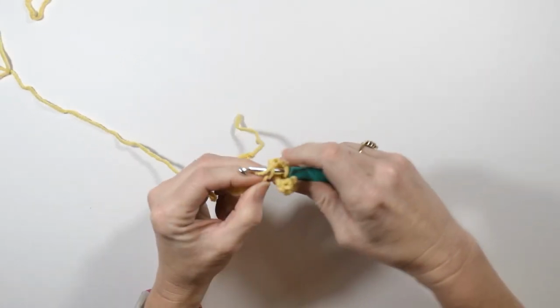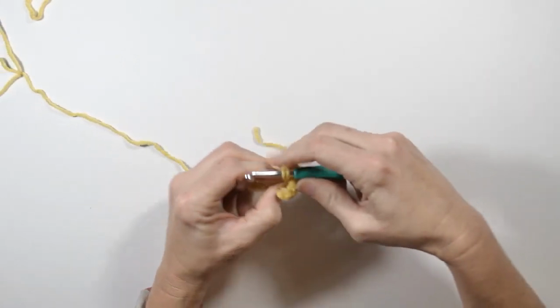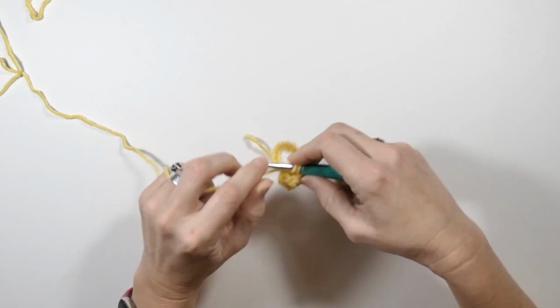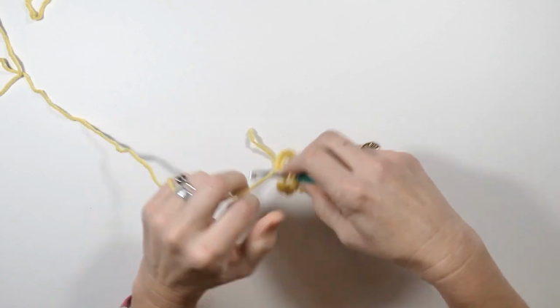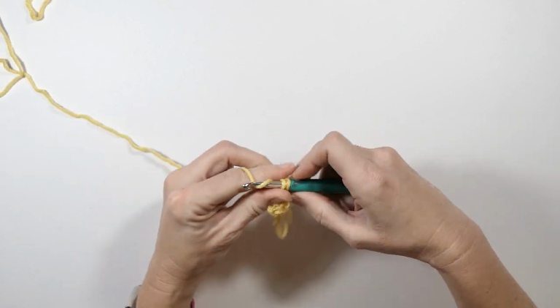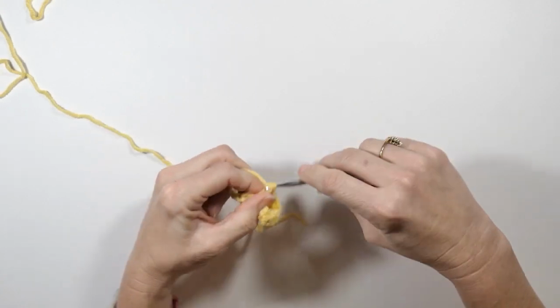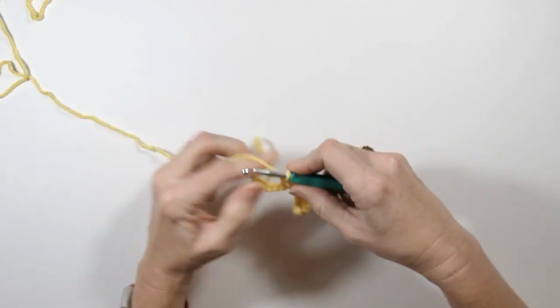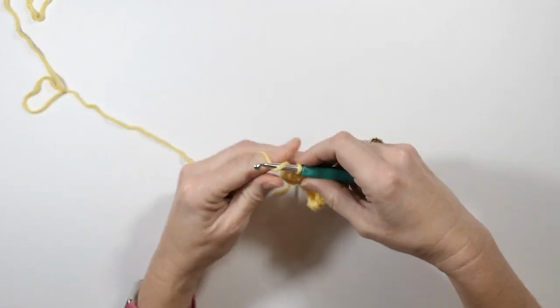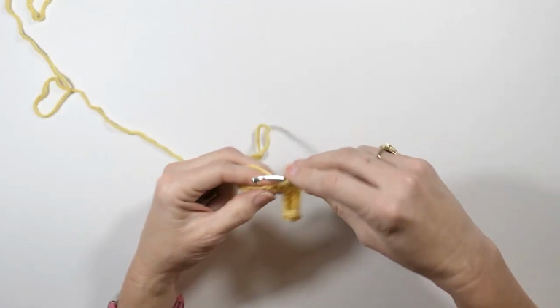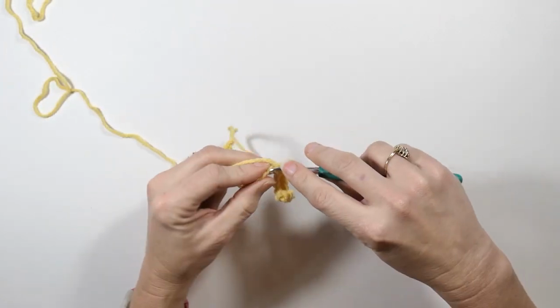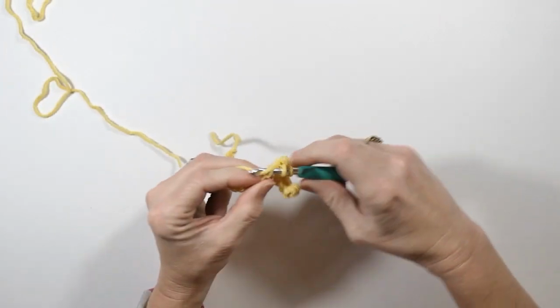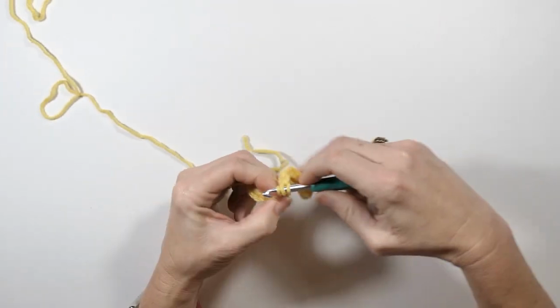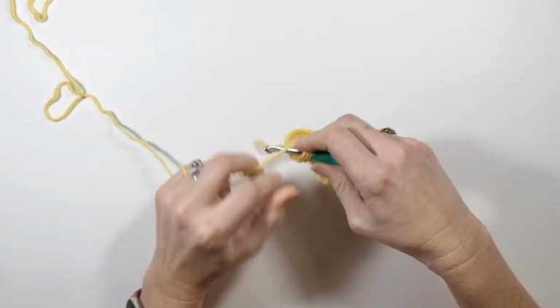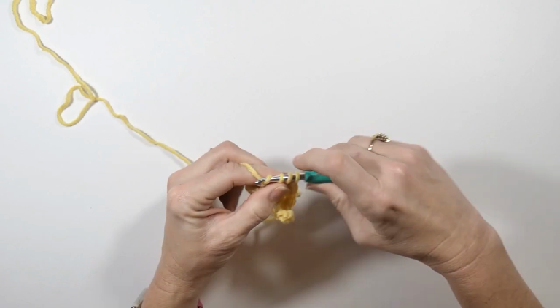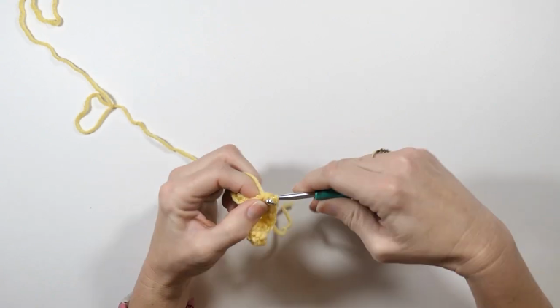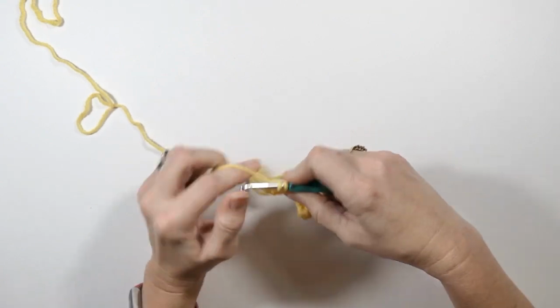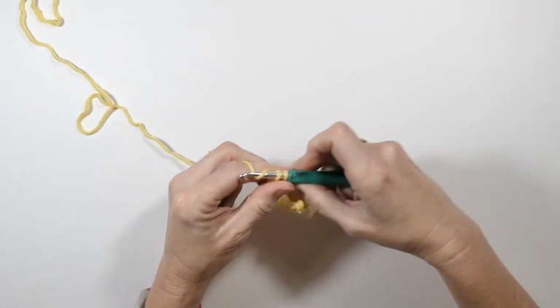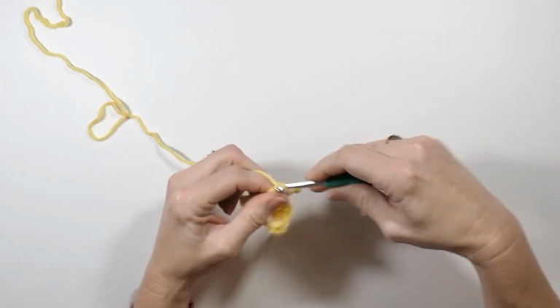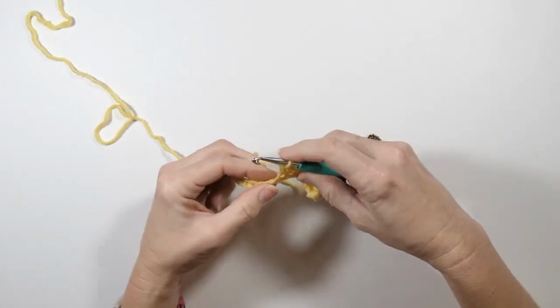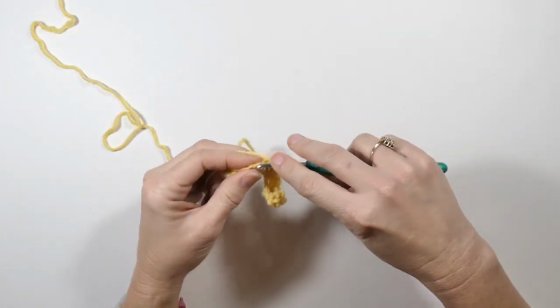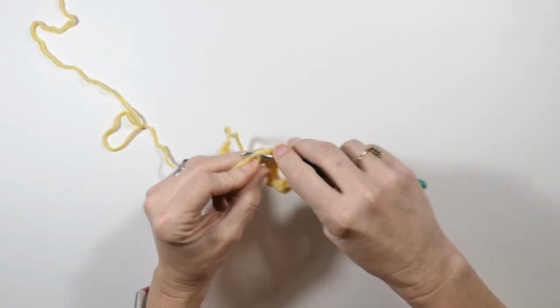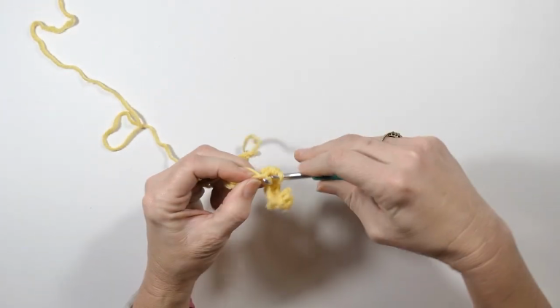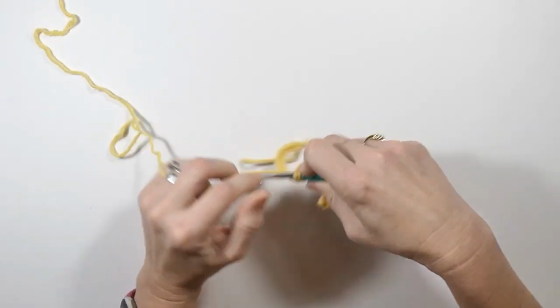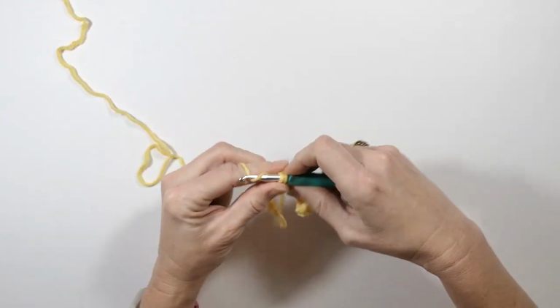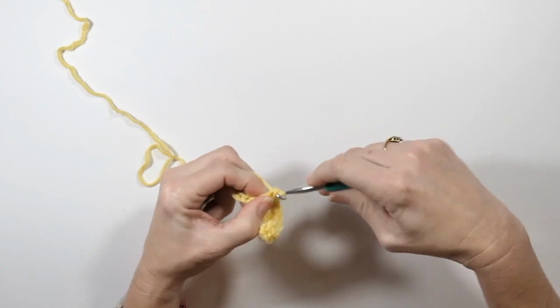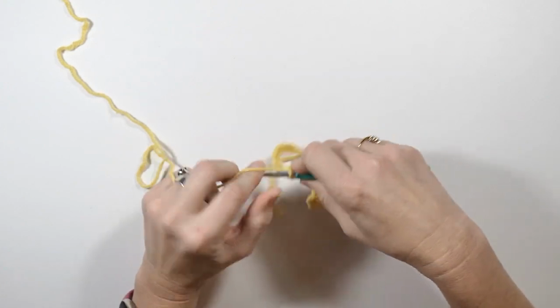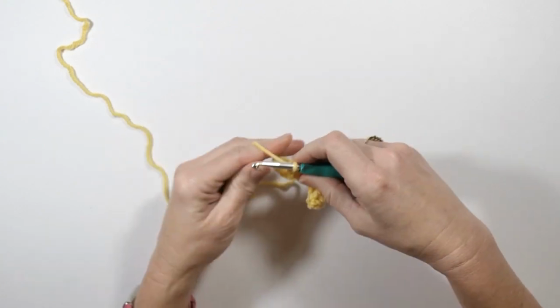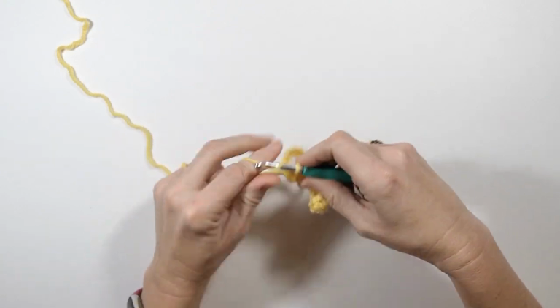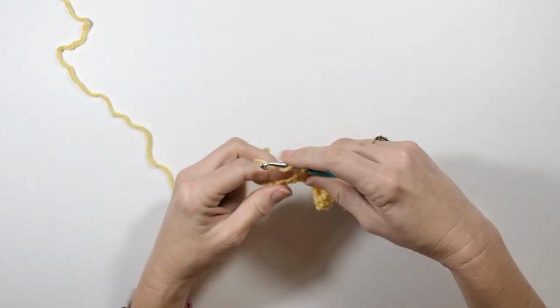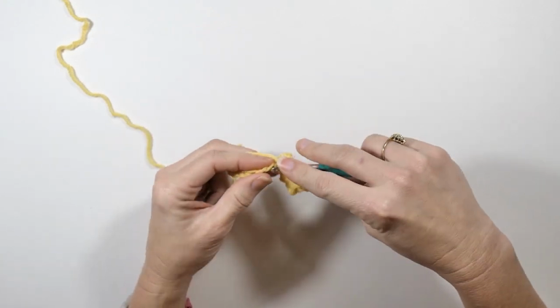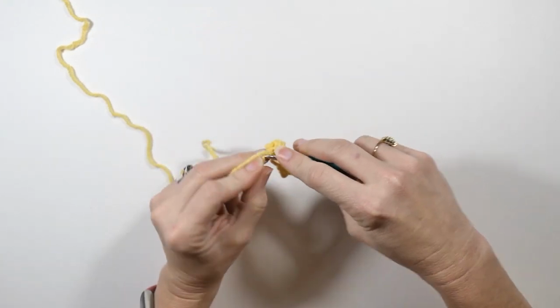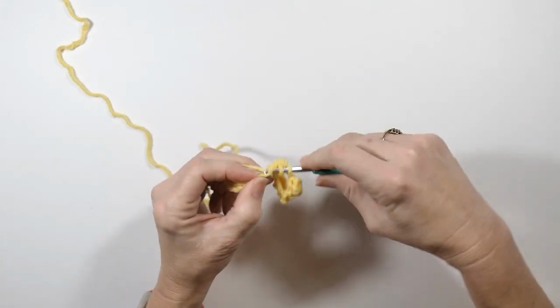You'll notice here I'm doing it a little bit loosely. I like to do that so it's easier to work into the stitches. I'm just repeating this all the way down — a single crochet and then a double crochet.